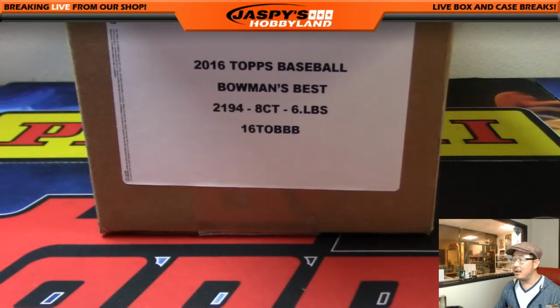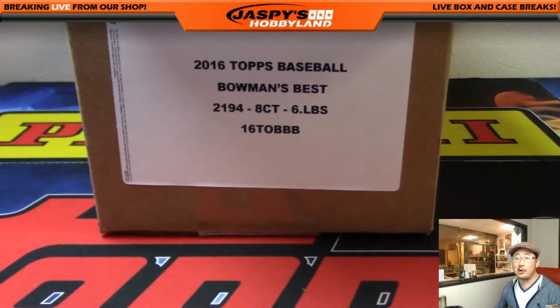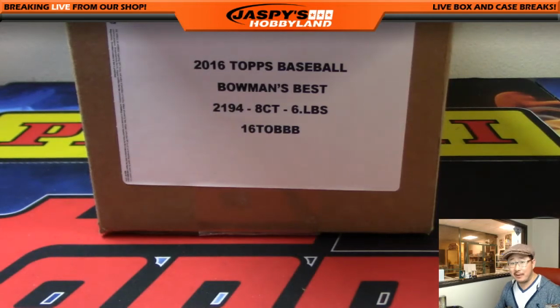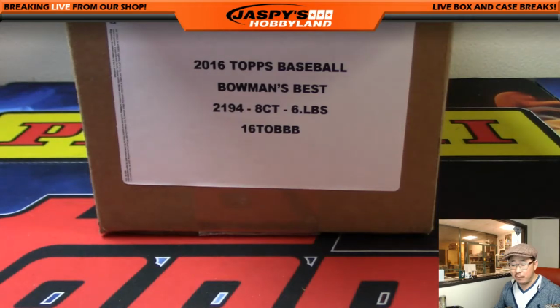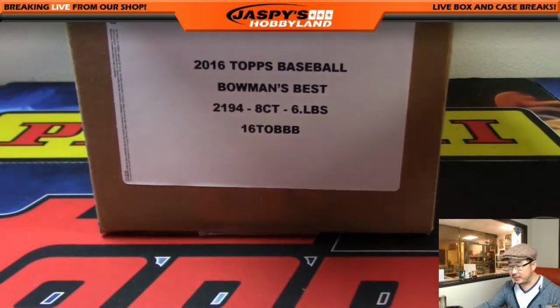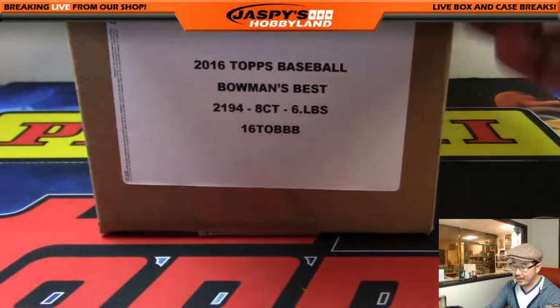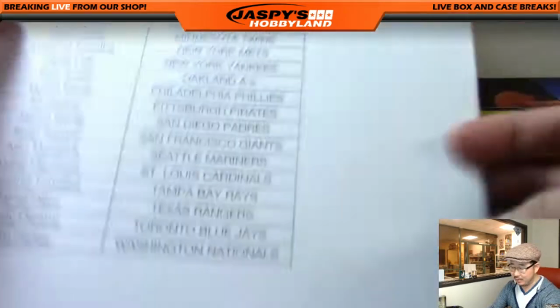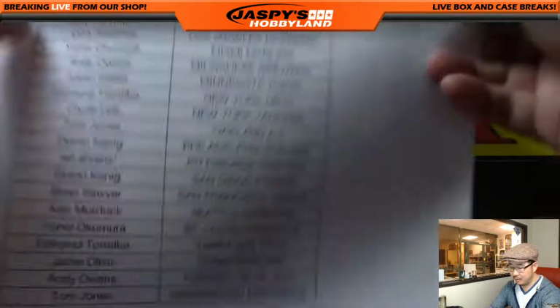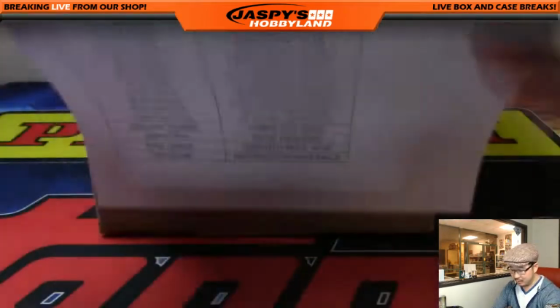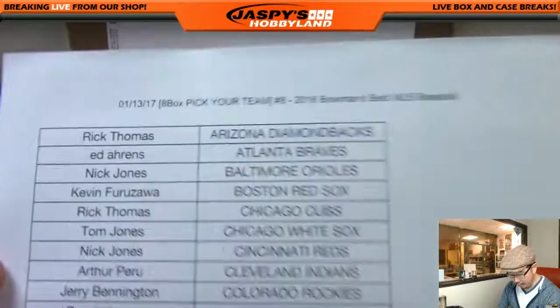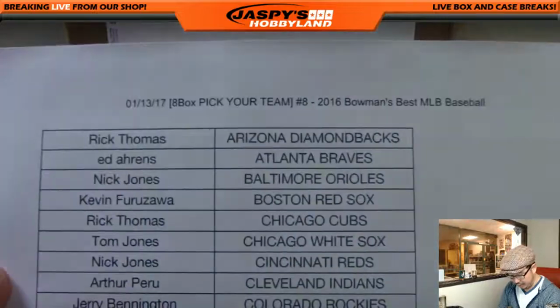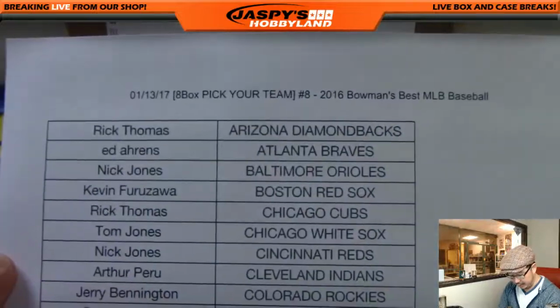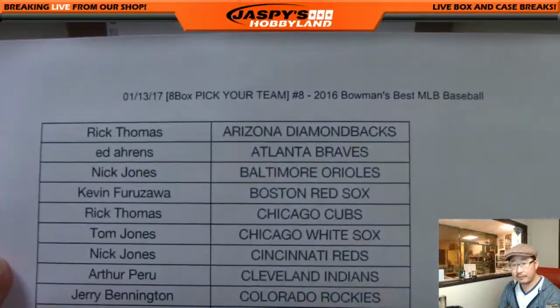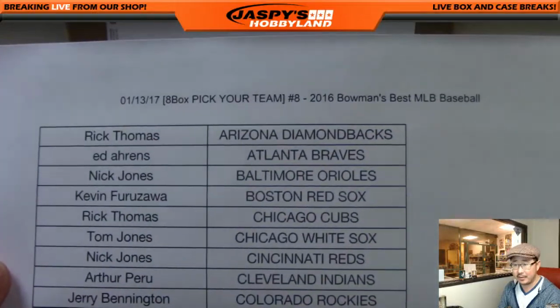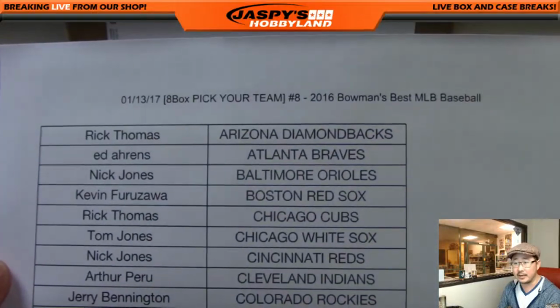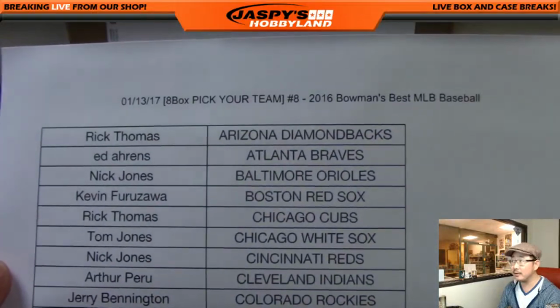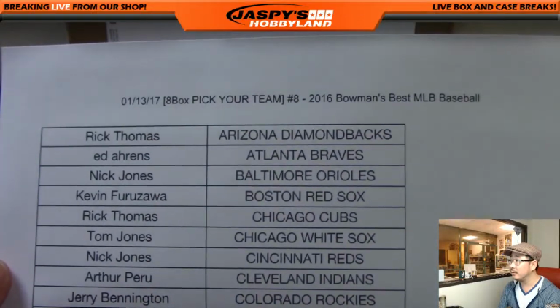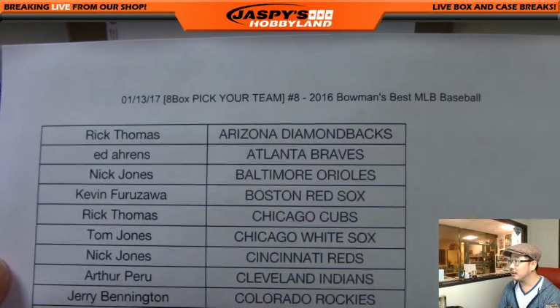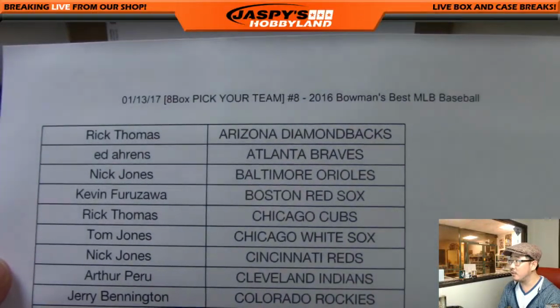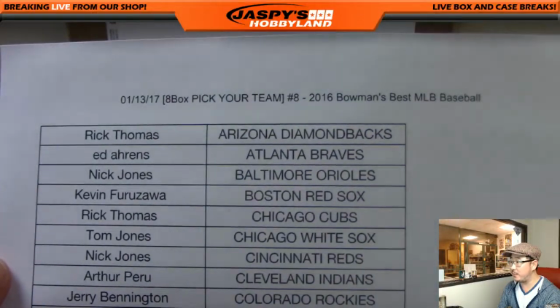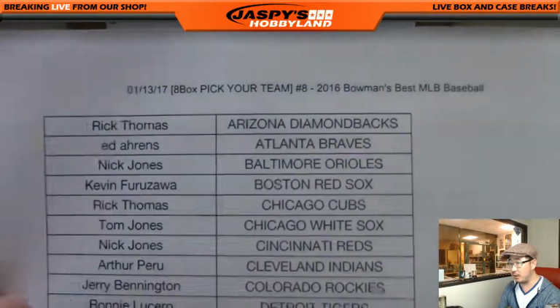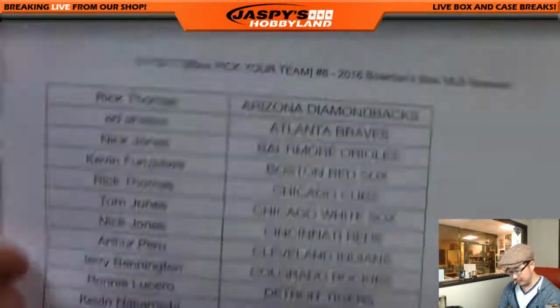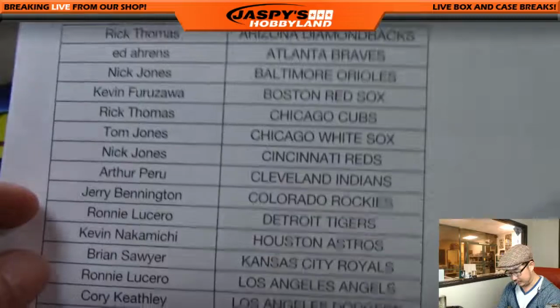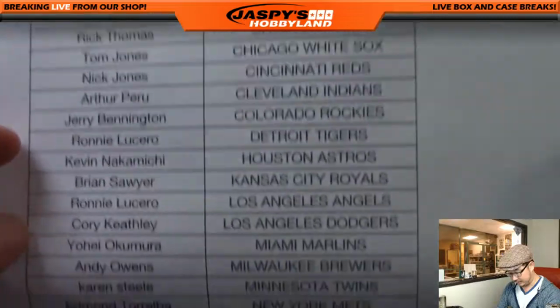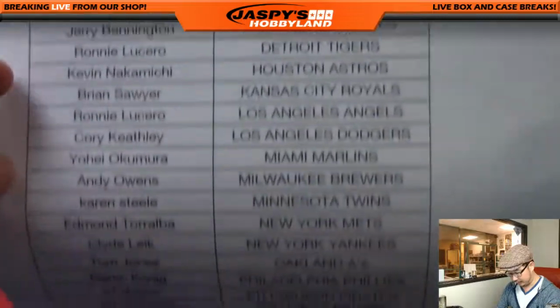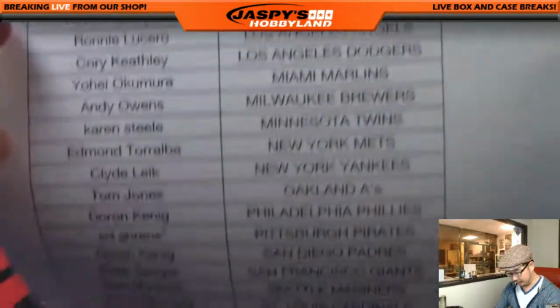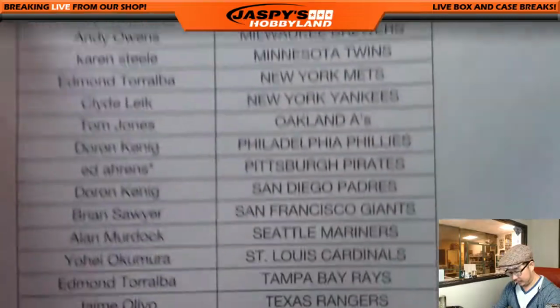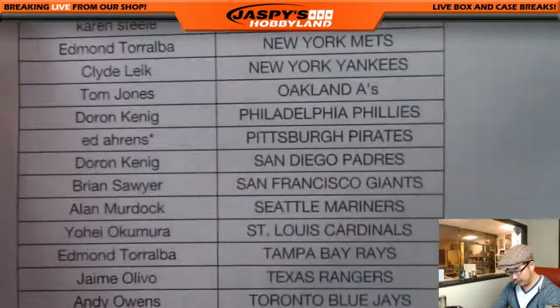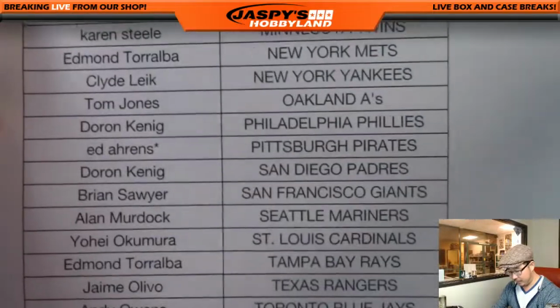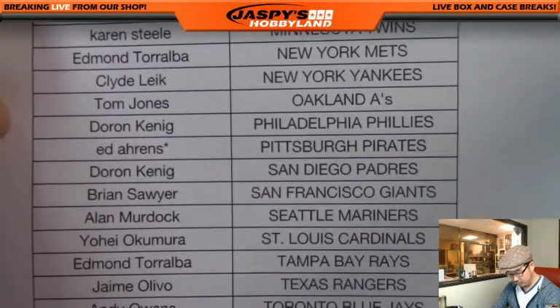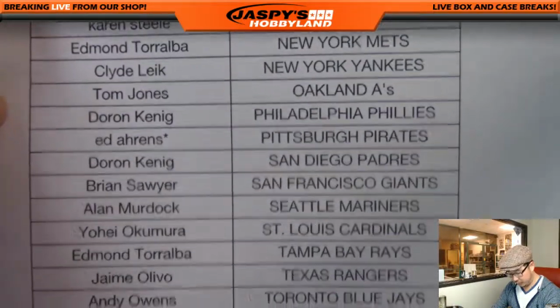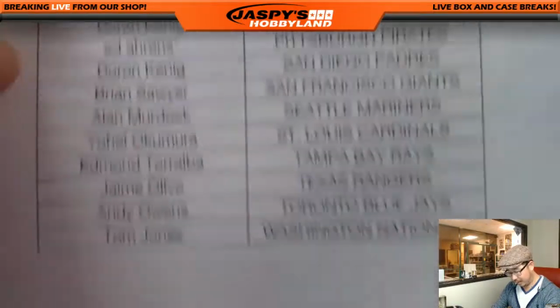Good evening, everyone. Joe for Jaspi's Hobbyland here. On the 13th, Friday the 13th, Bowen's Best Baseball. Last Bod Mojo, Pittsburgh Pirates.